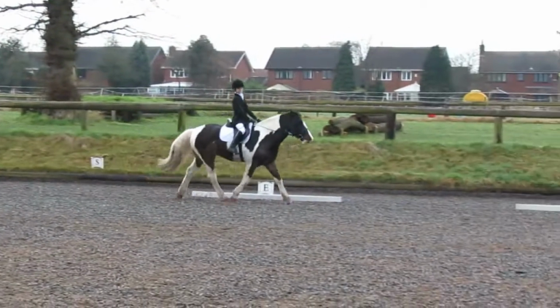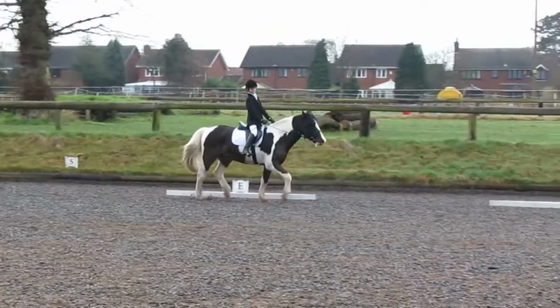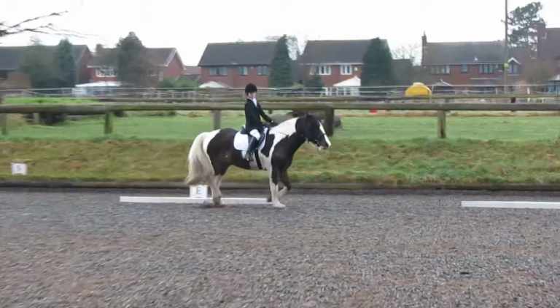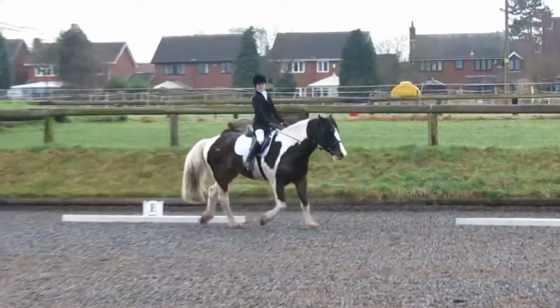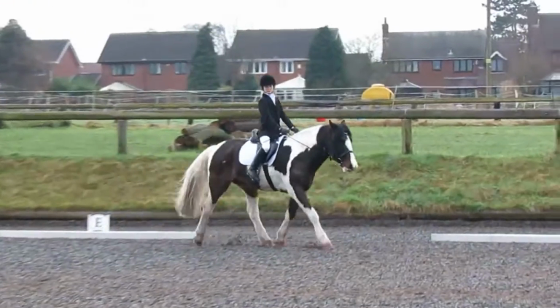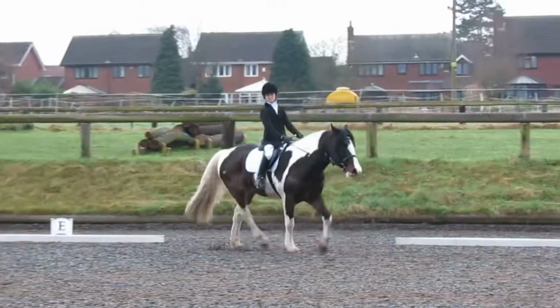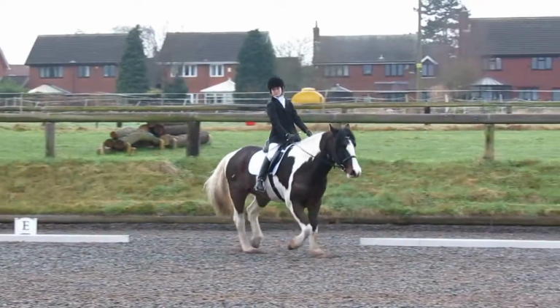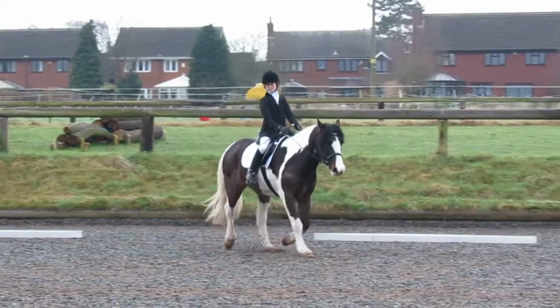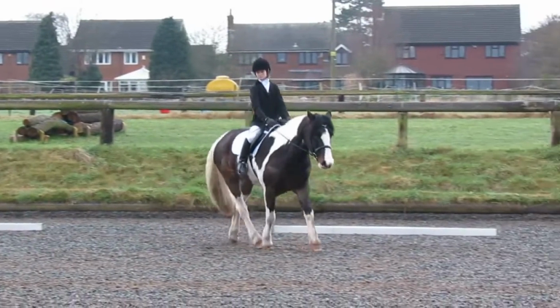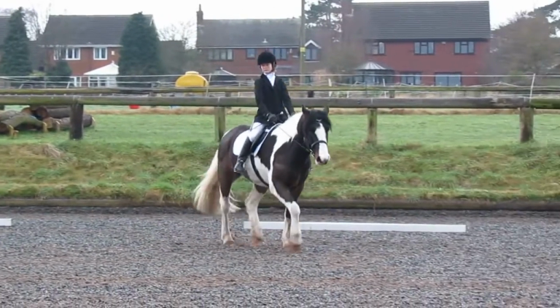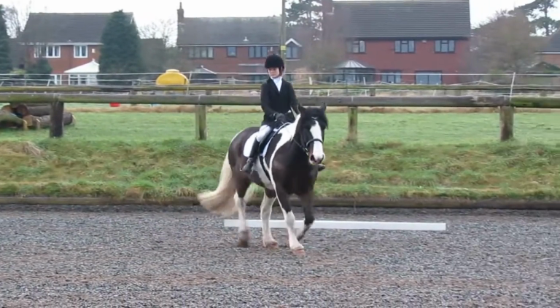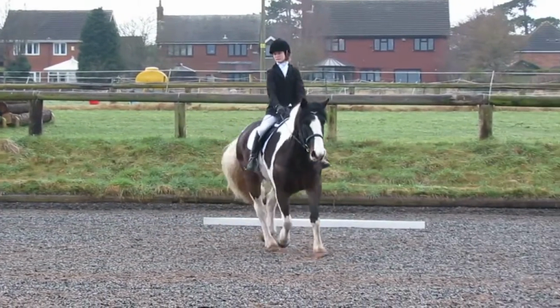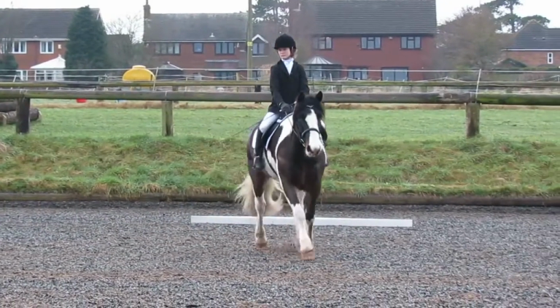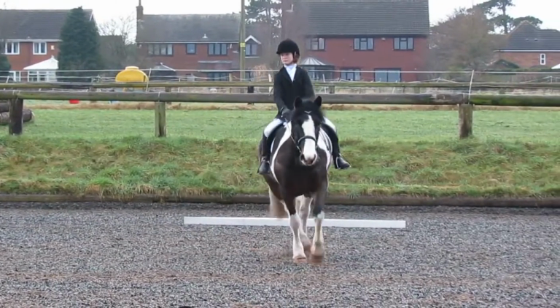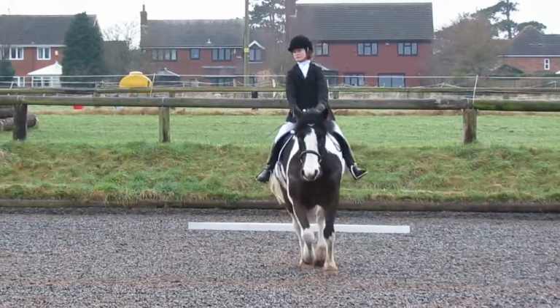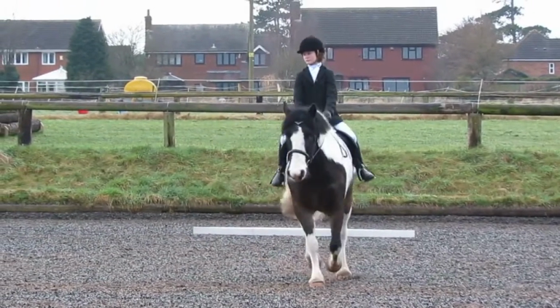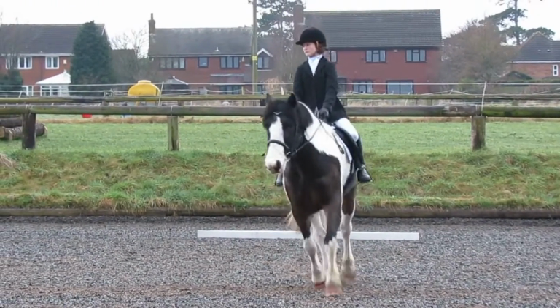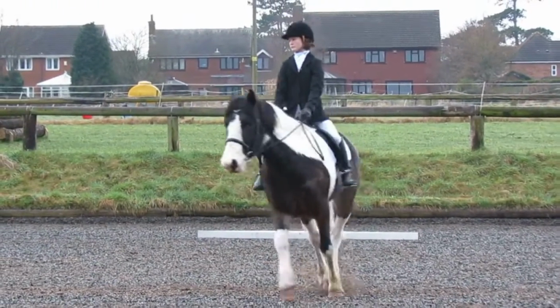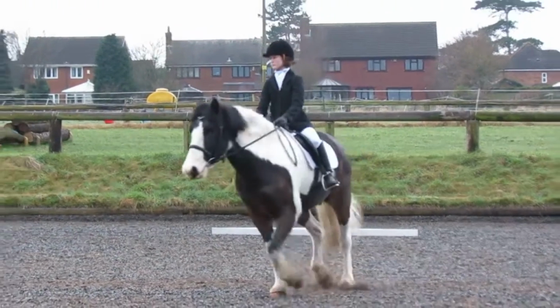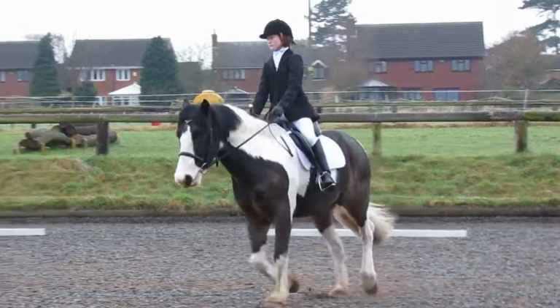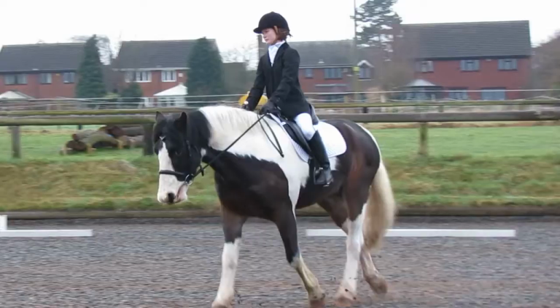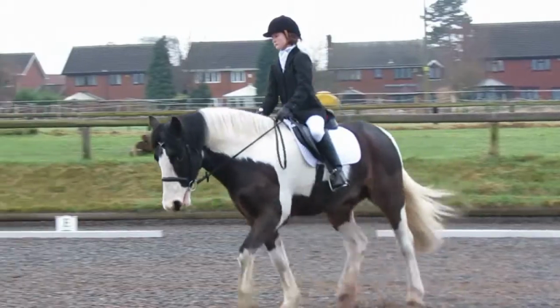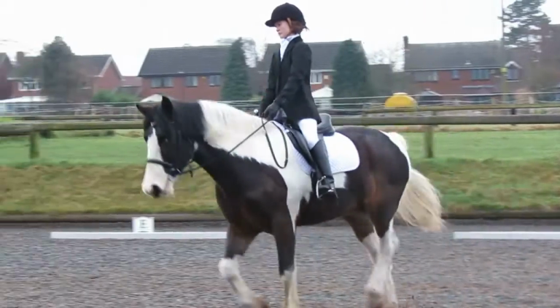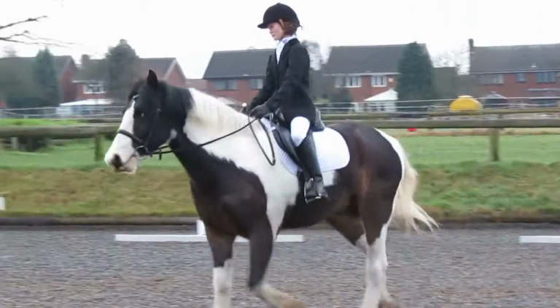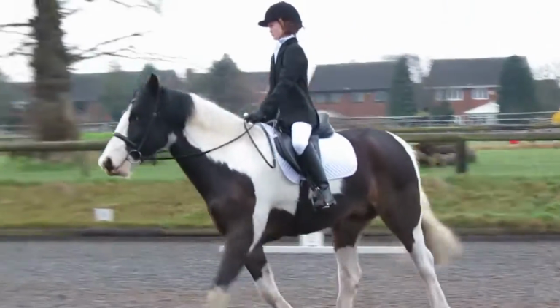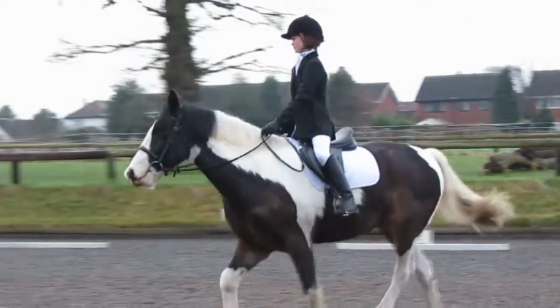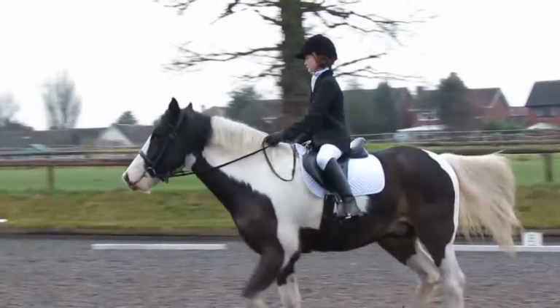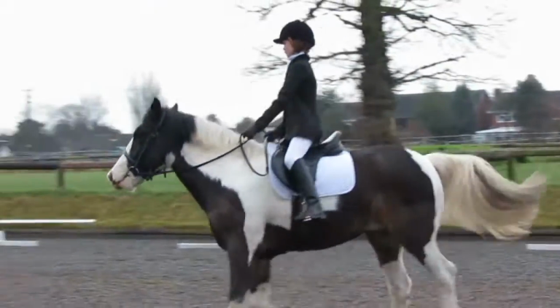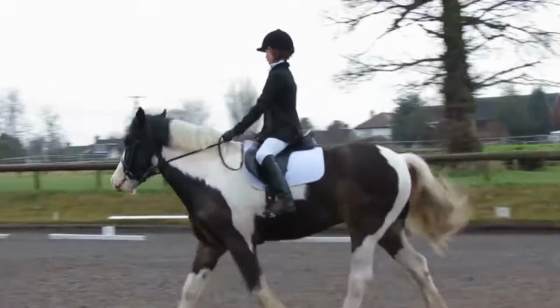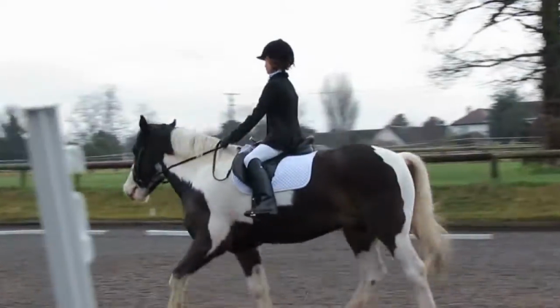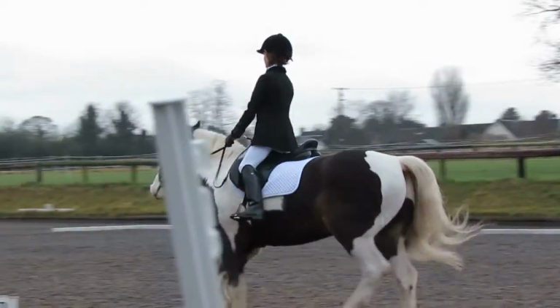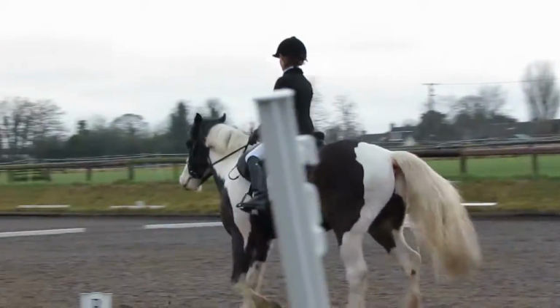E, working trot, between E and F. Transition to walk from the horse's fence, the preceding working trot.